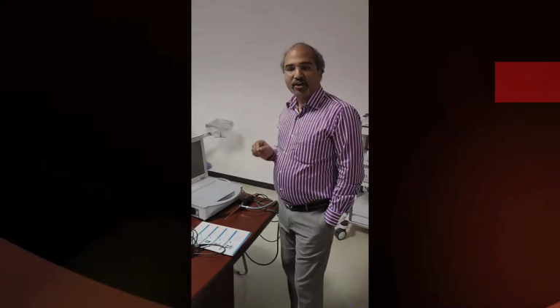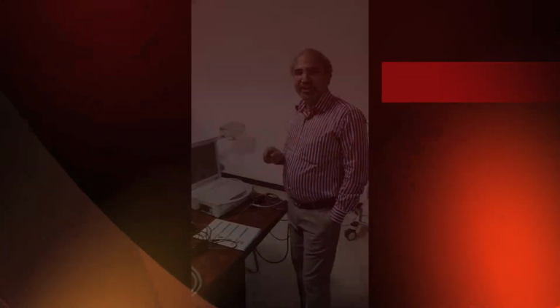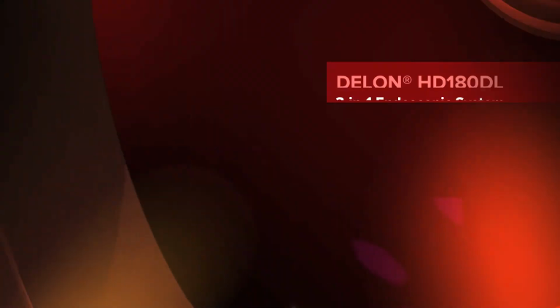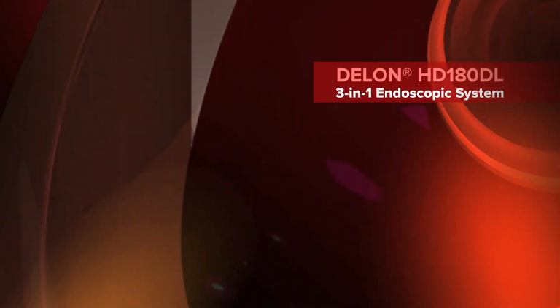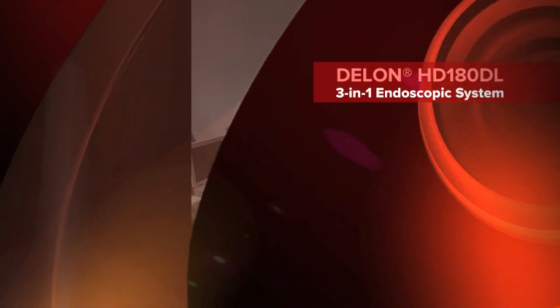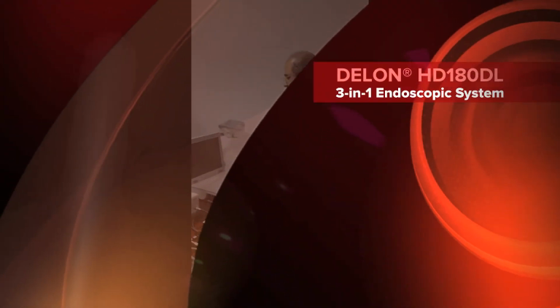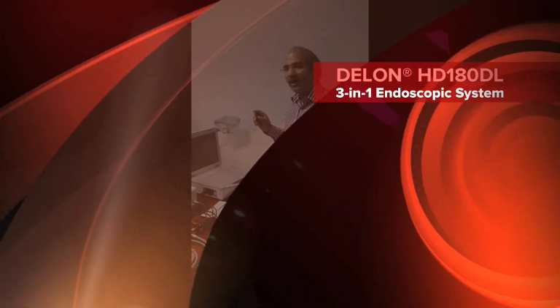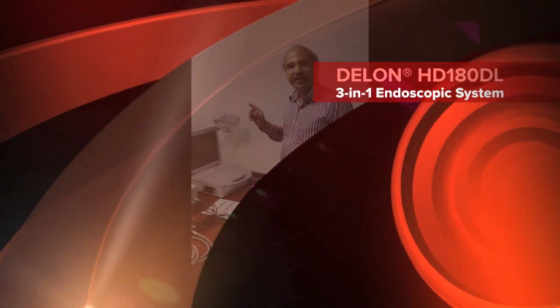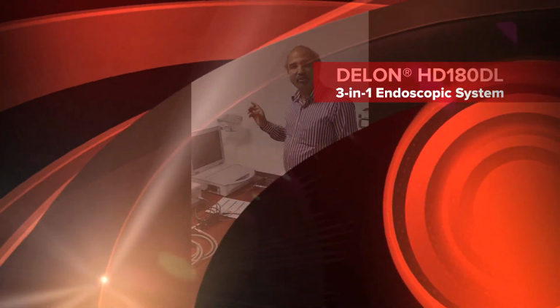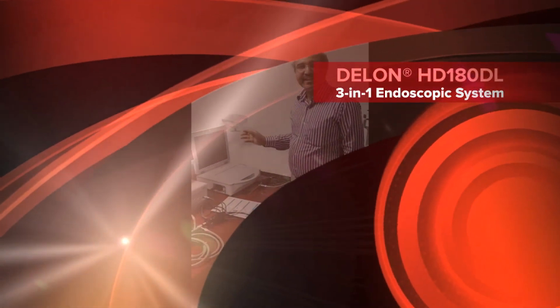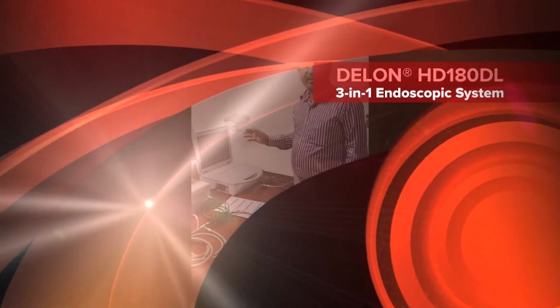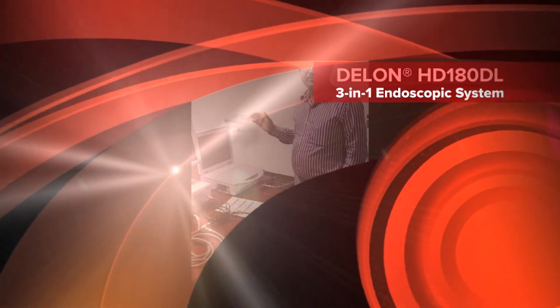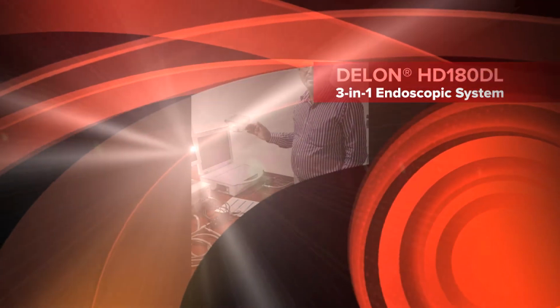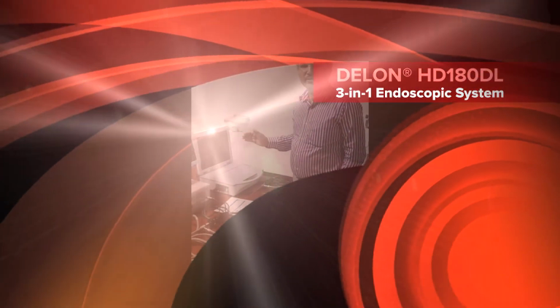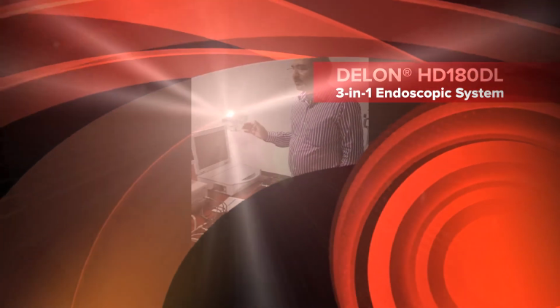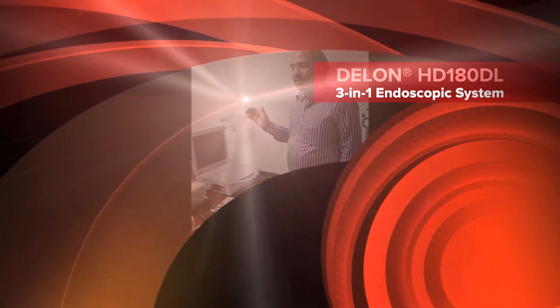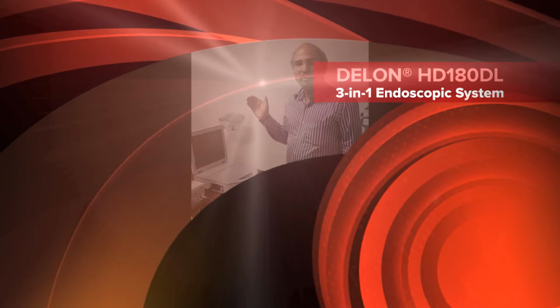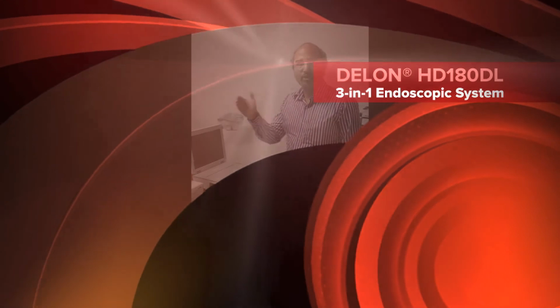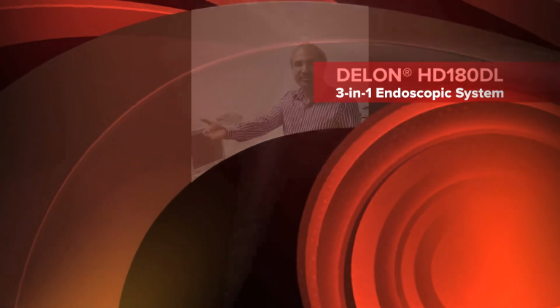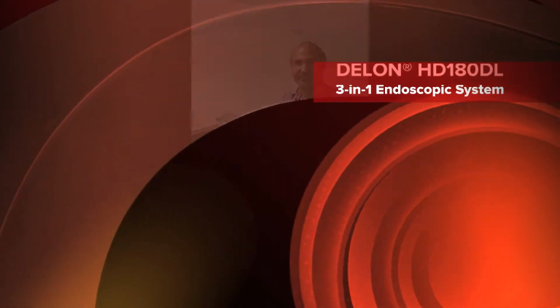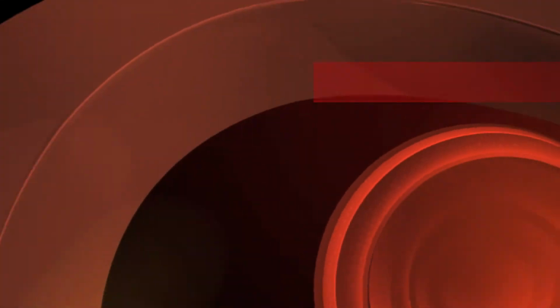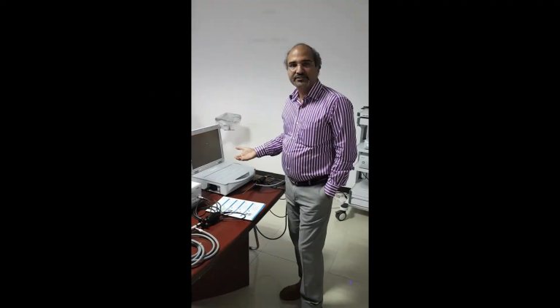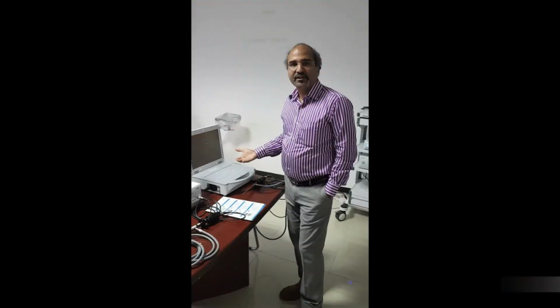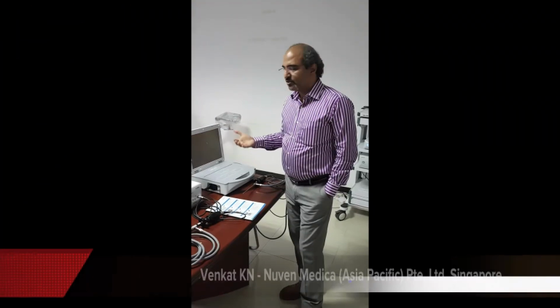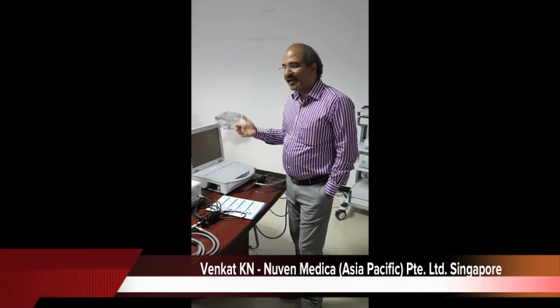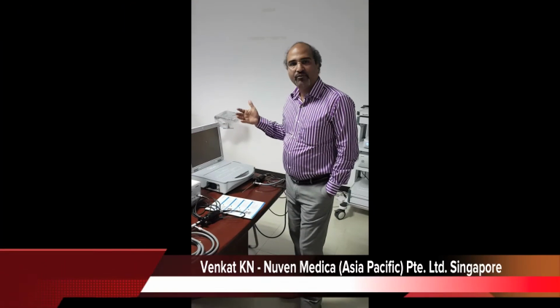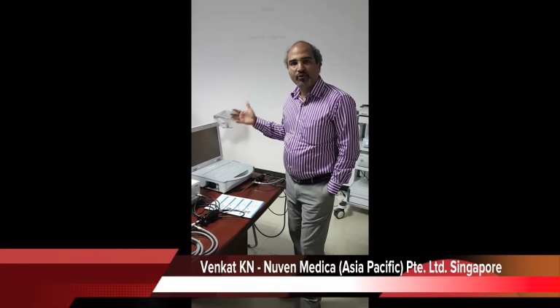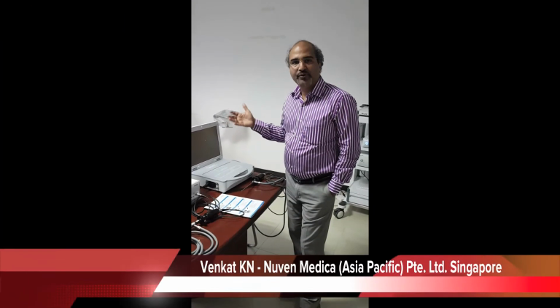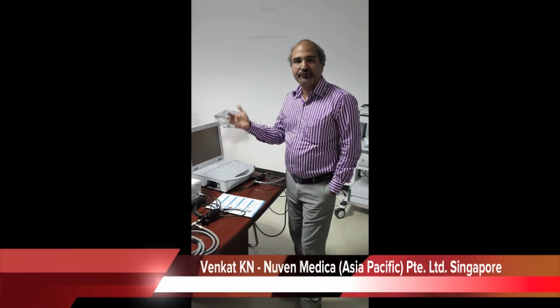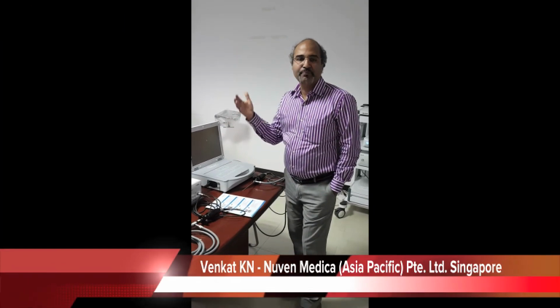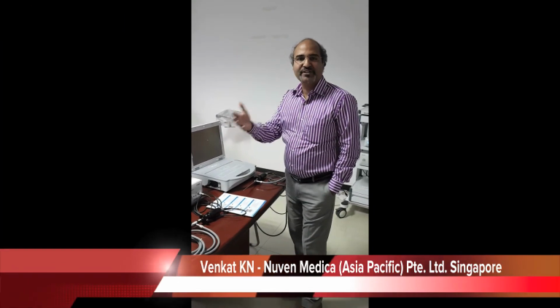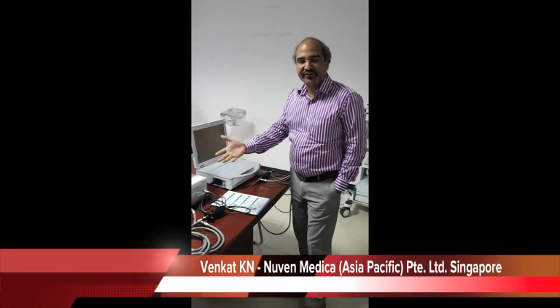Good evening everyone. I am going to explain the portable series. We have four different portable series.